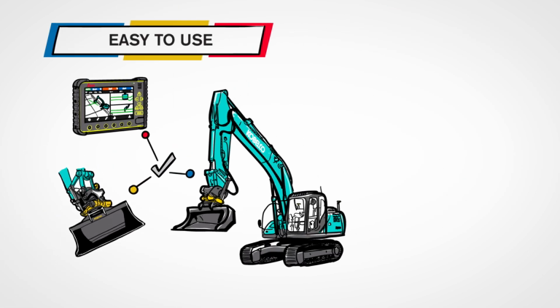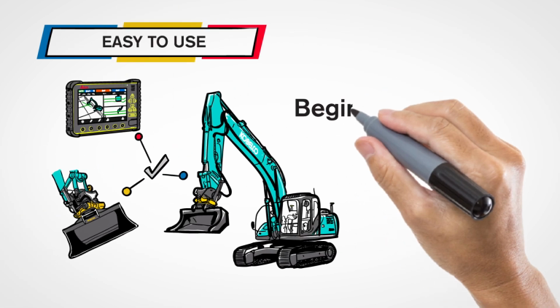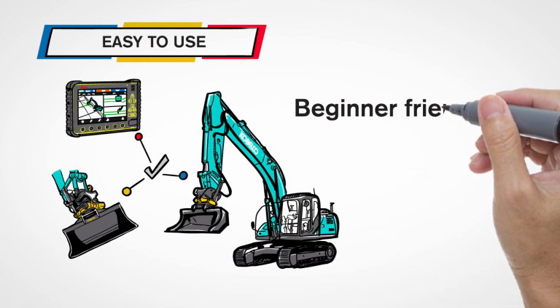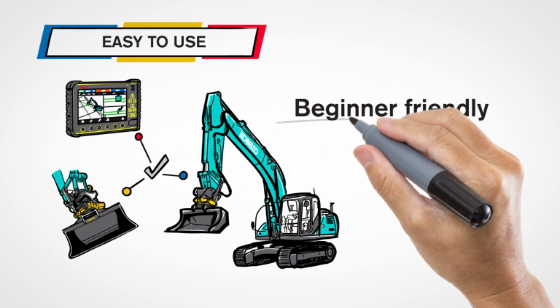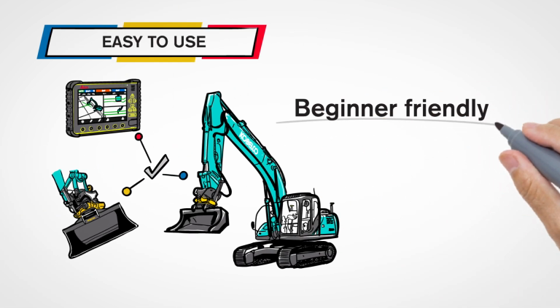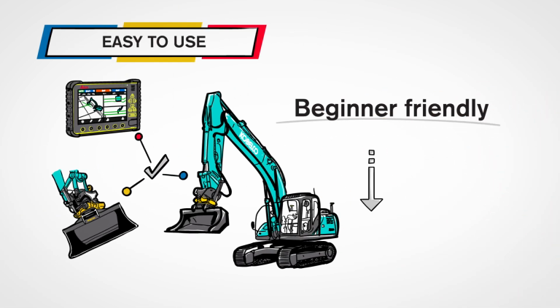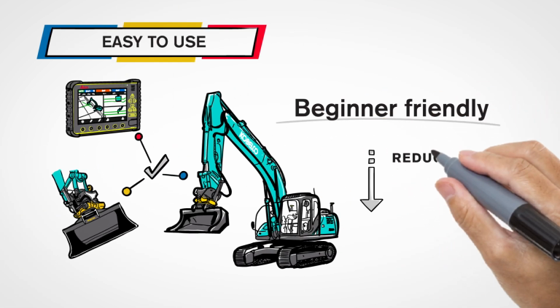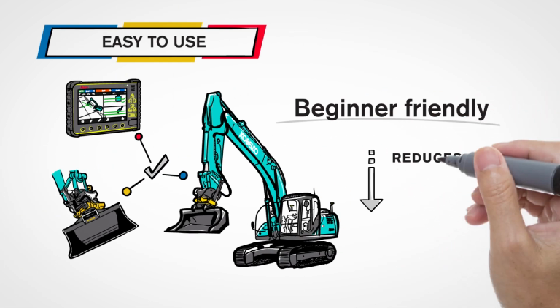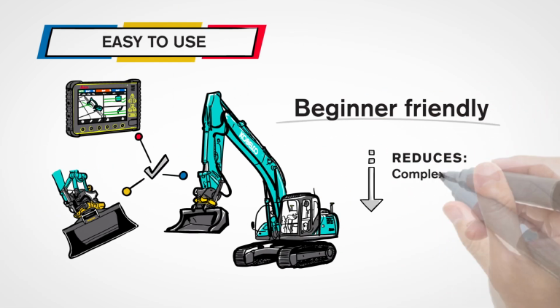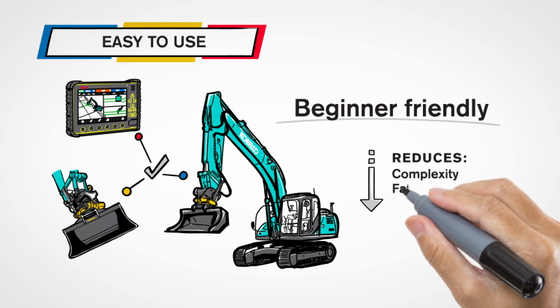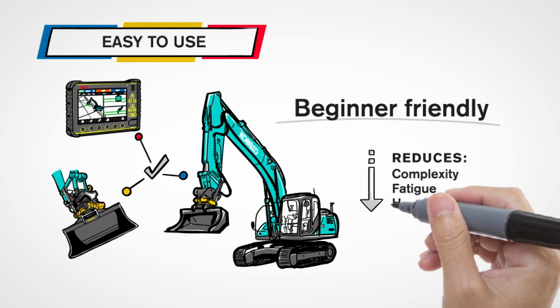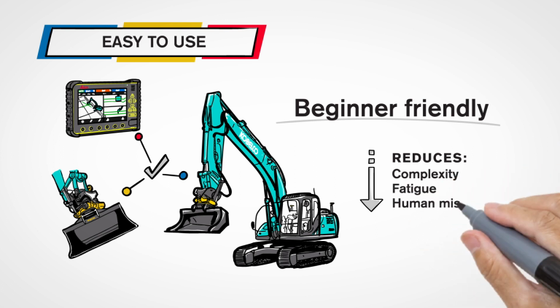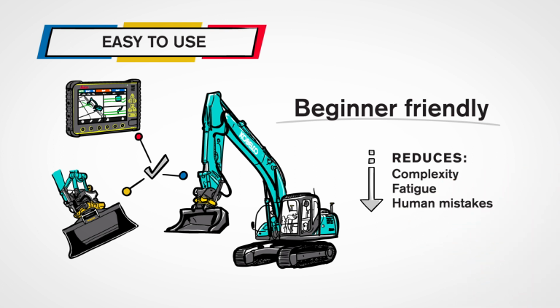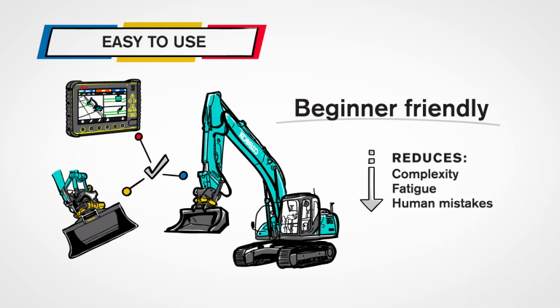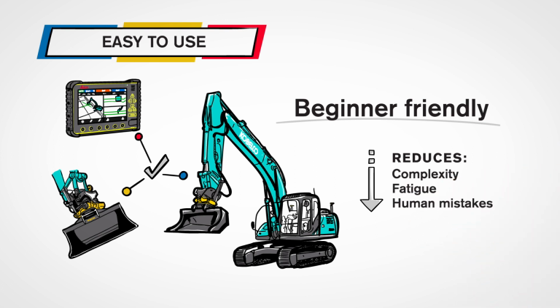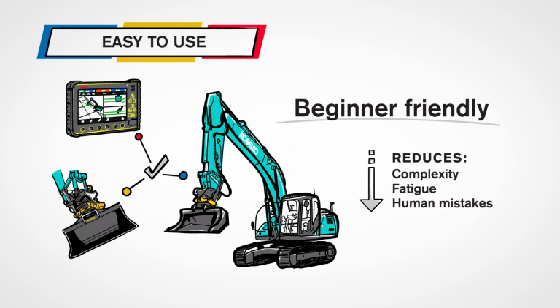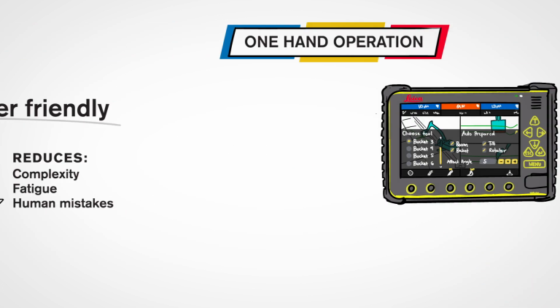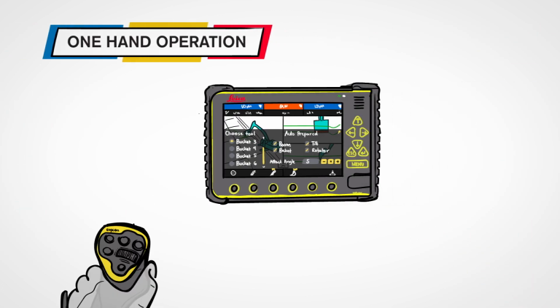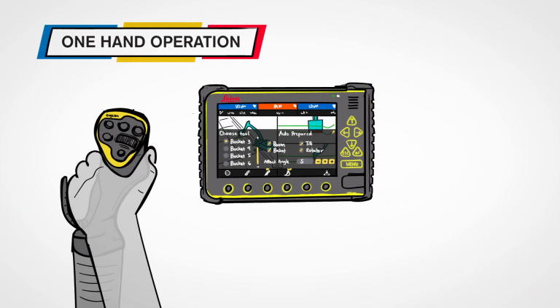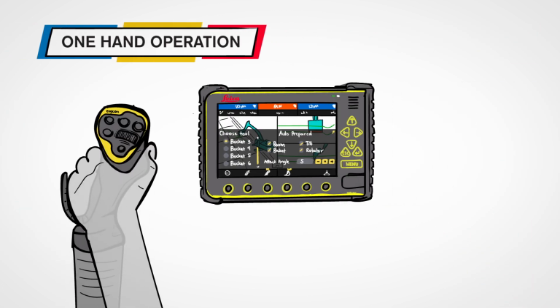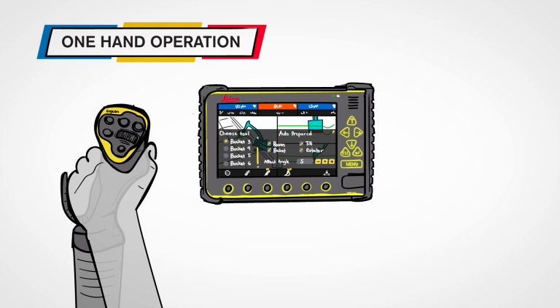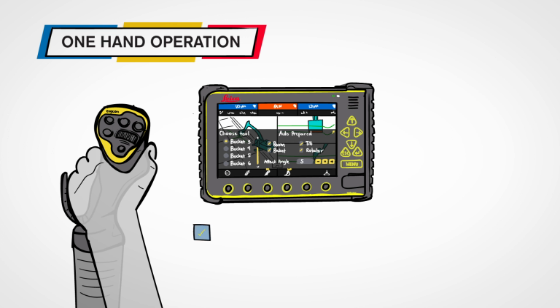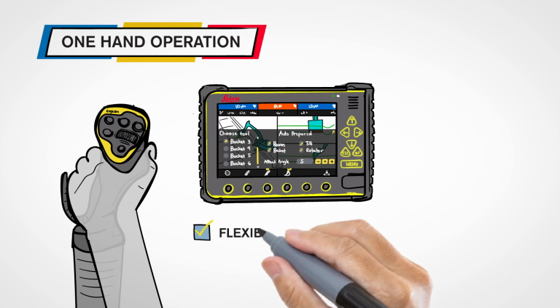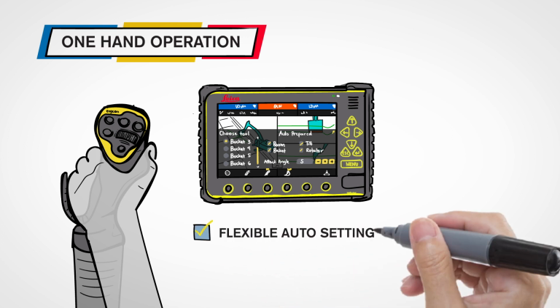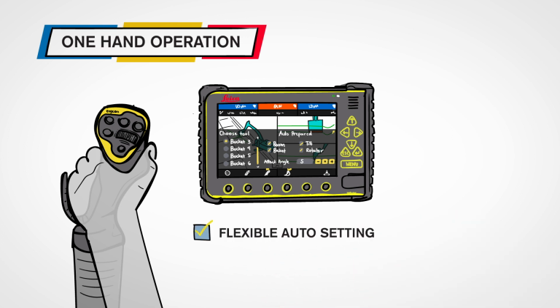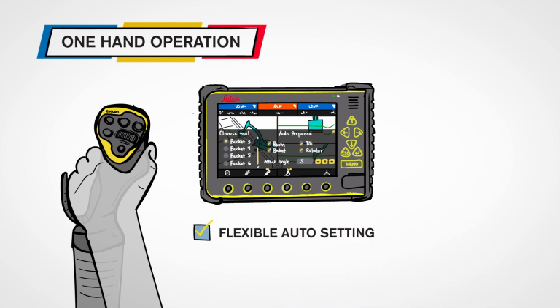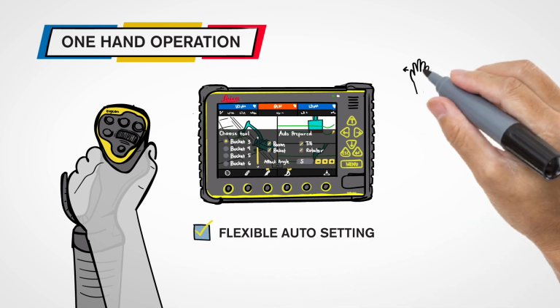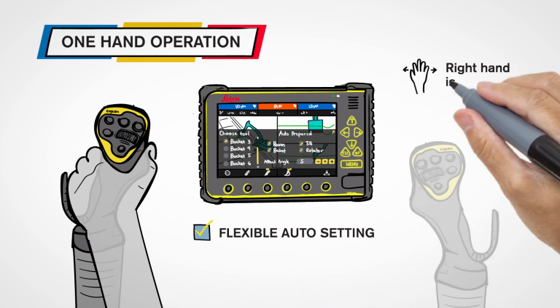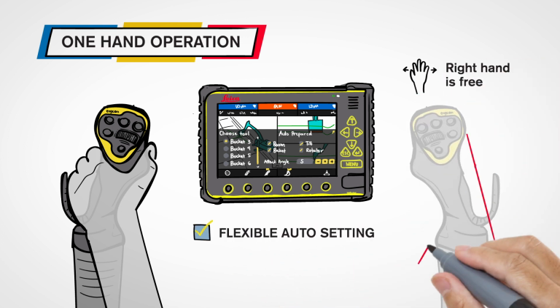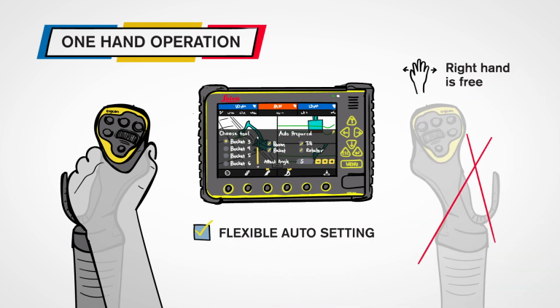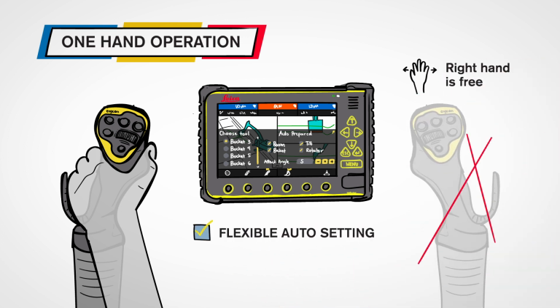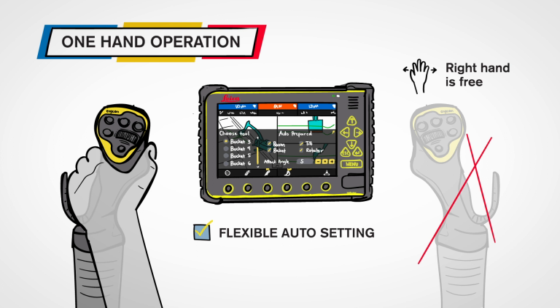It is easy to use even for less skilled operators and reduces the complexity as well as fatigue which can lead to fewer human mistakes. The system is maneuvered by a one-hand operation — push the auto button and pull the arm lever manually. No need to operate the right joystick.